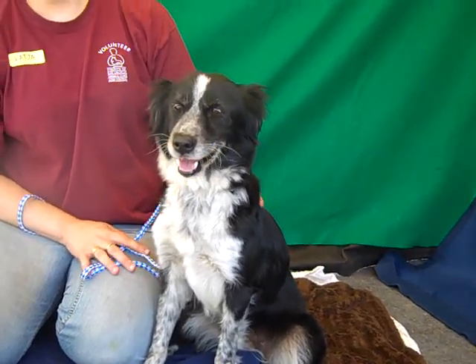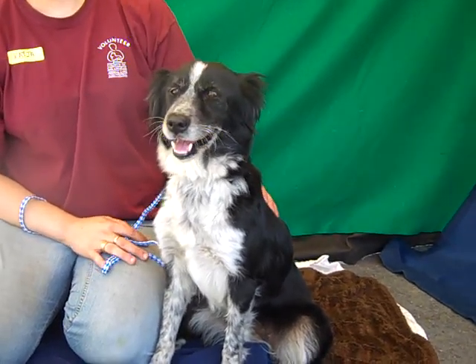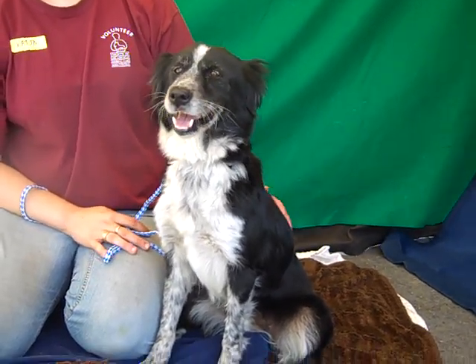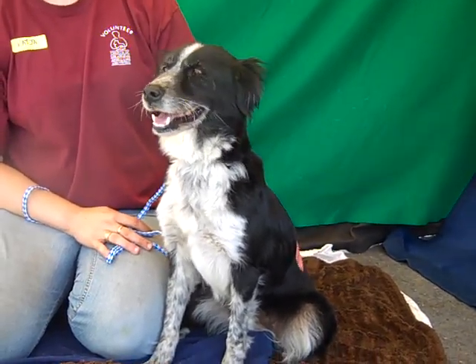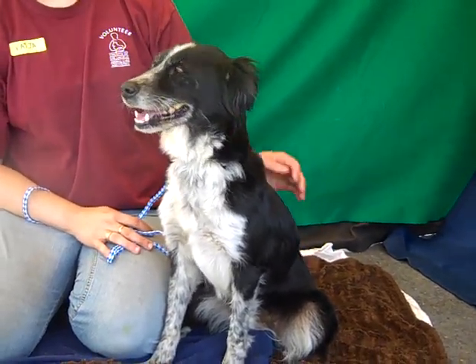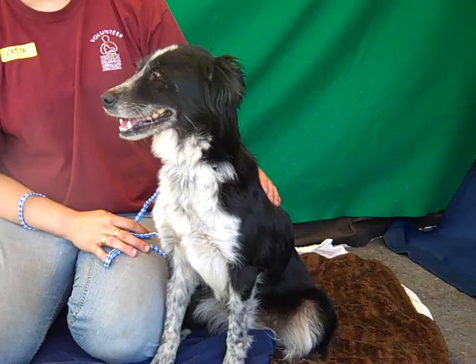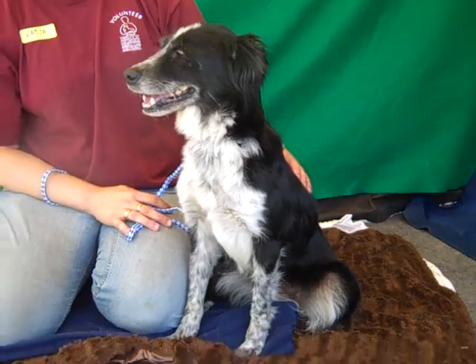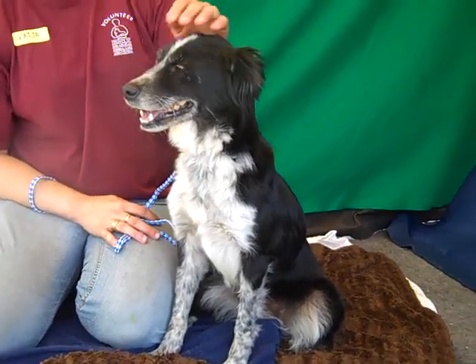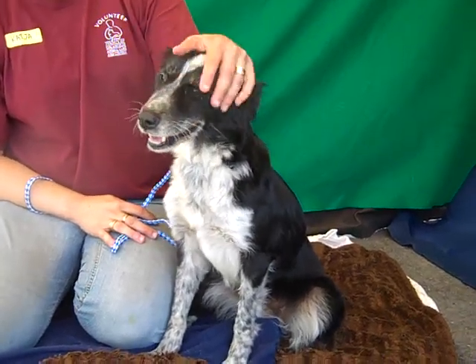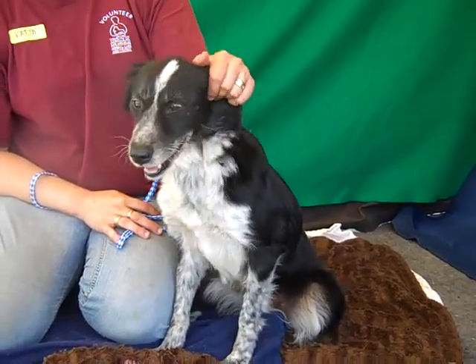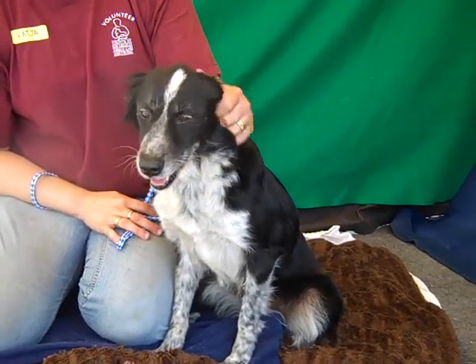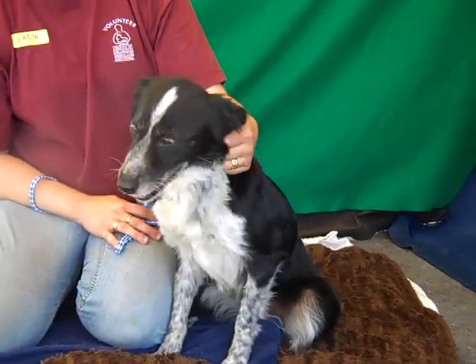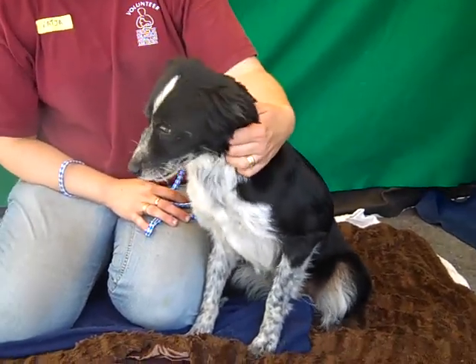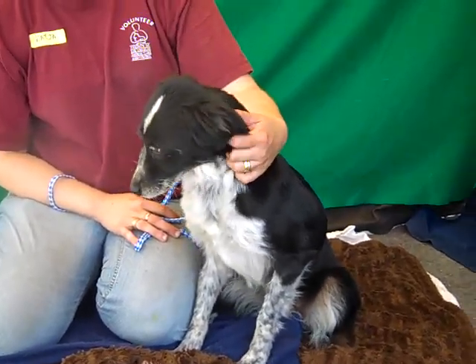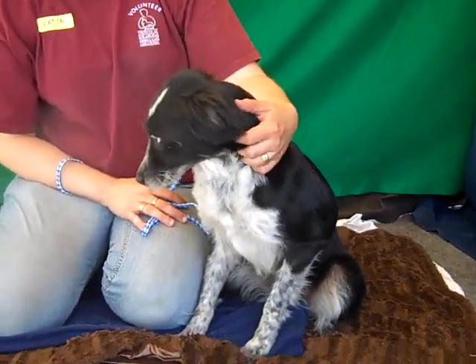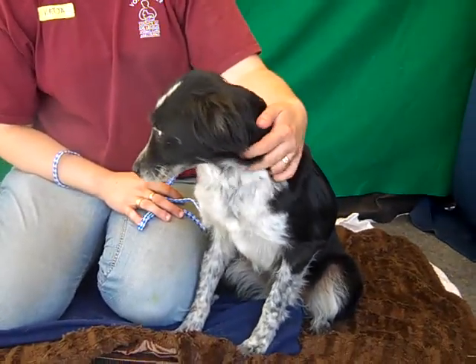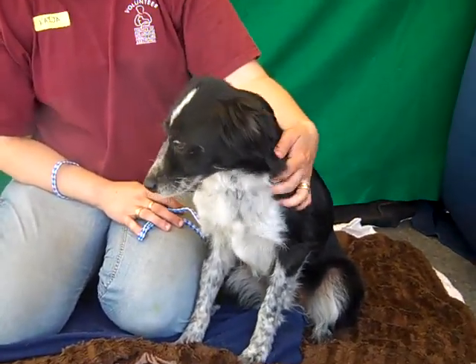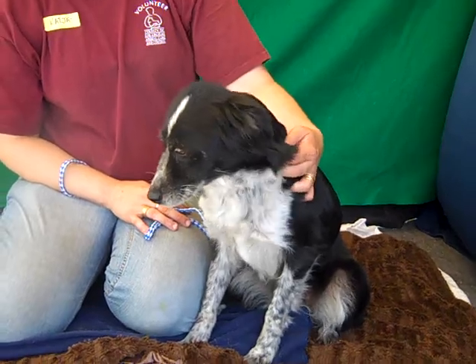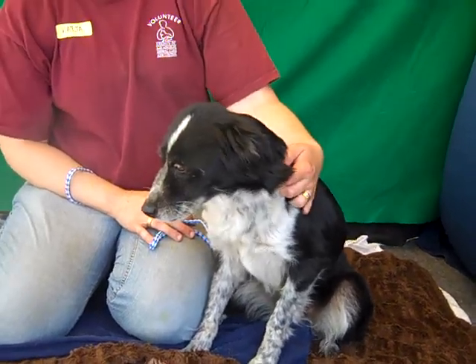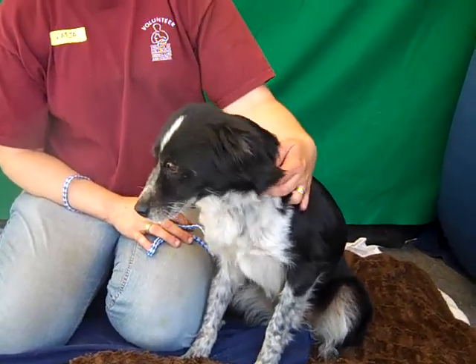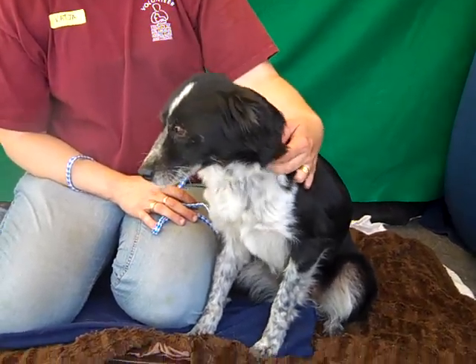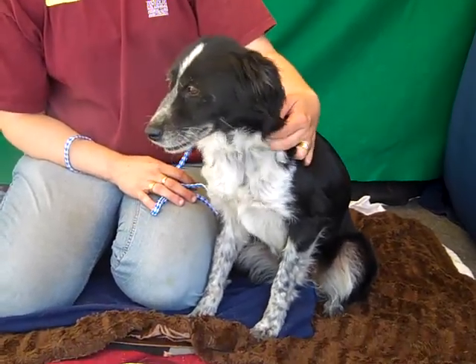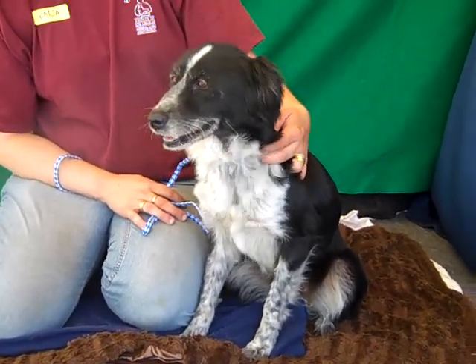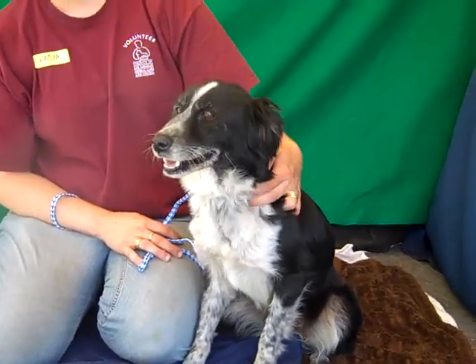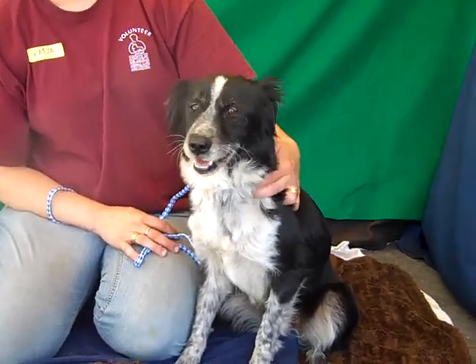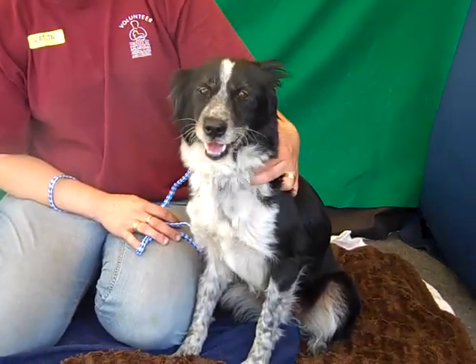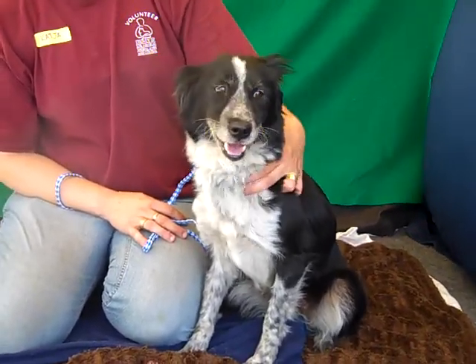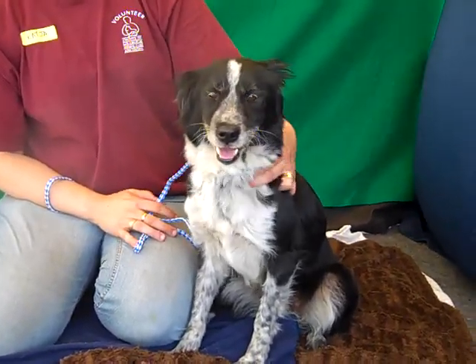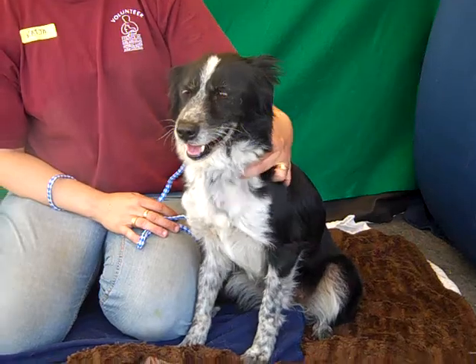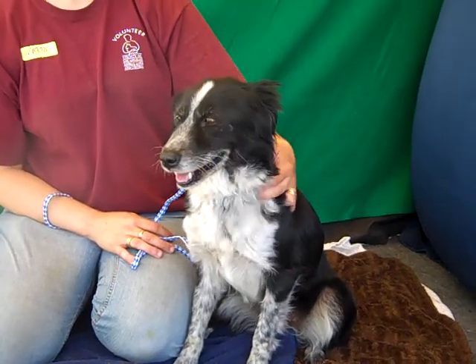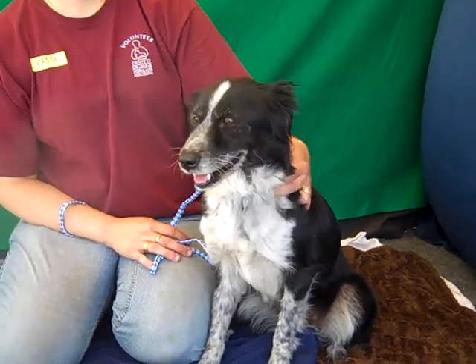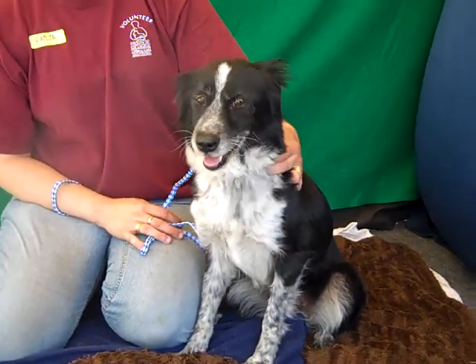Bola came here to the Baldwin Park shelter, unfortunately surrendered by her owners on June 7th because they said they had too many pets. And so here Bola is. We would love to find Bola a brand new home where she can be a superstar and not one of too many.